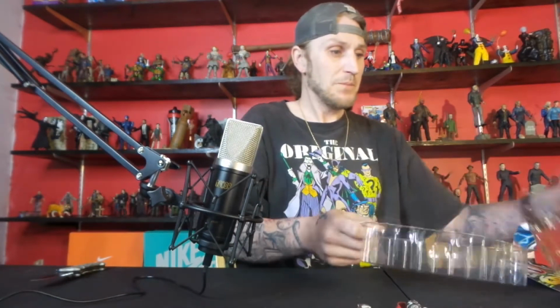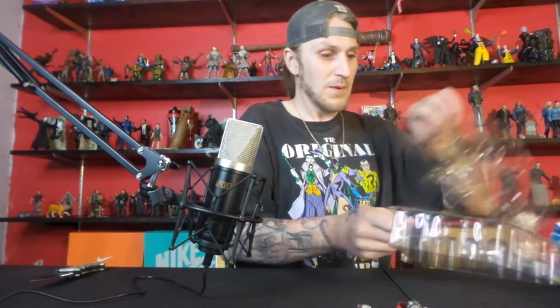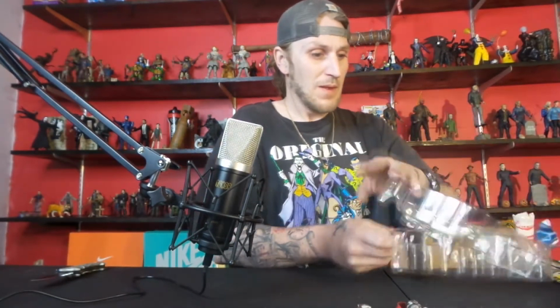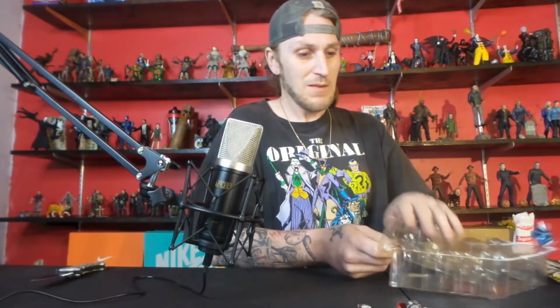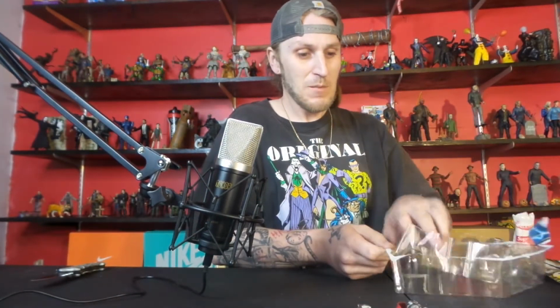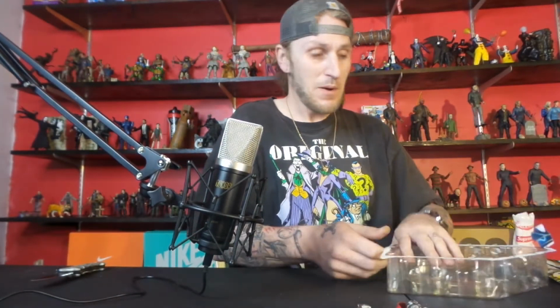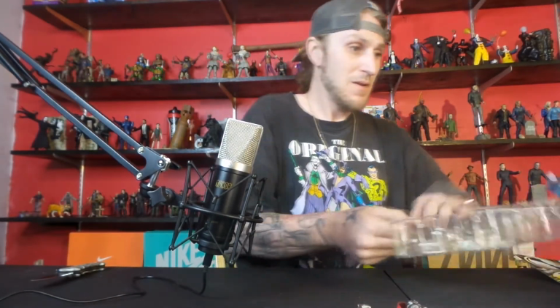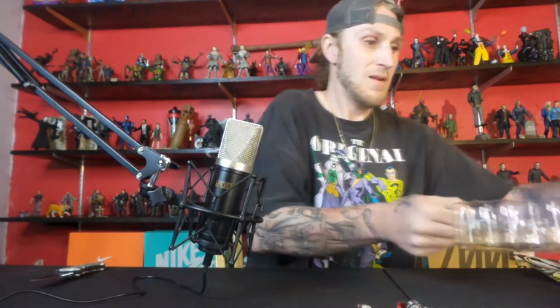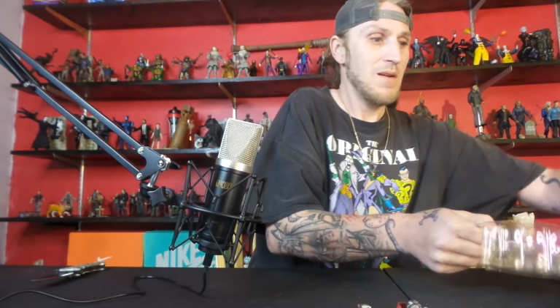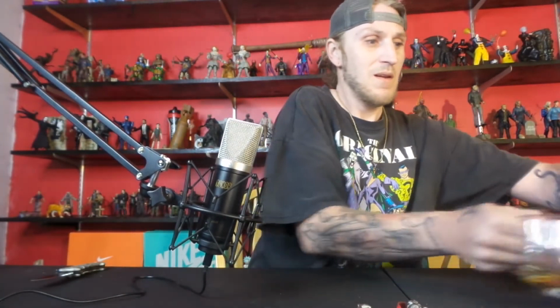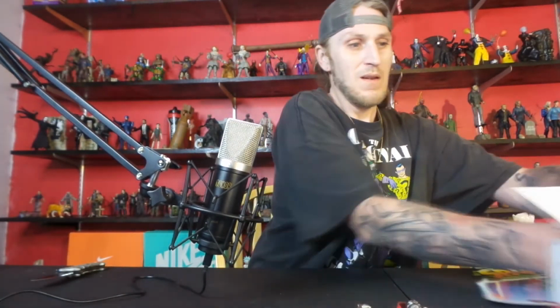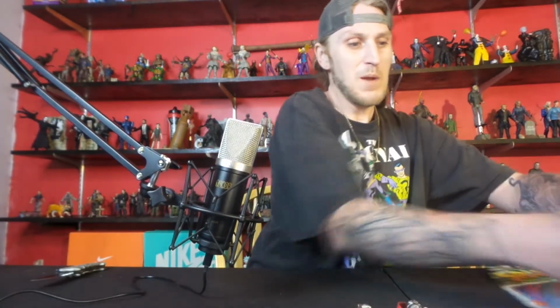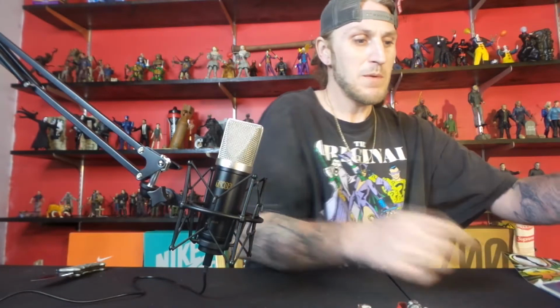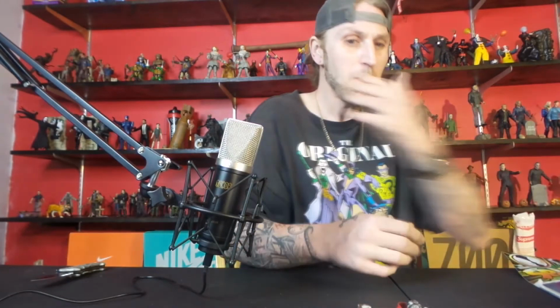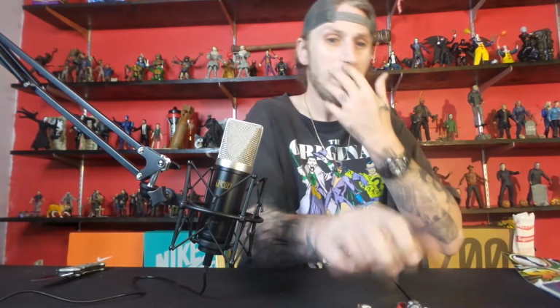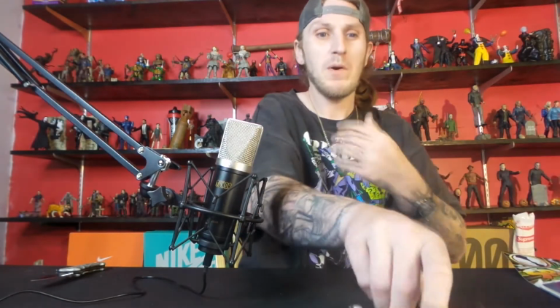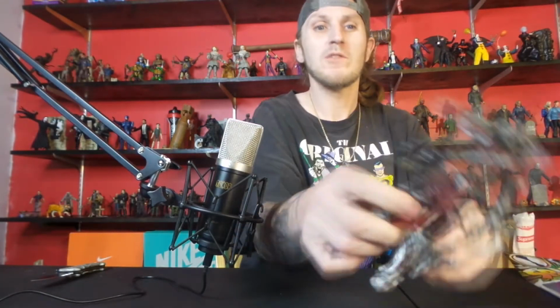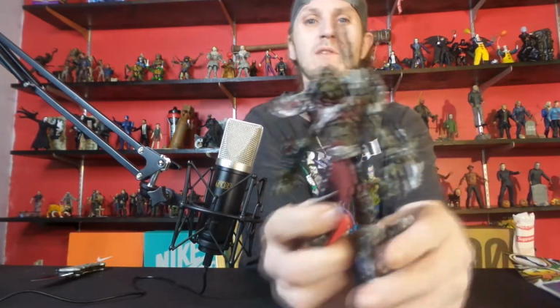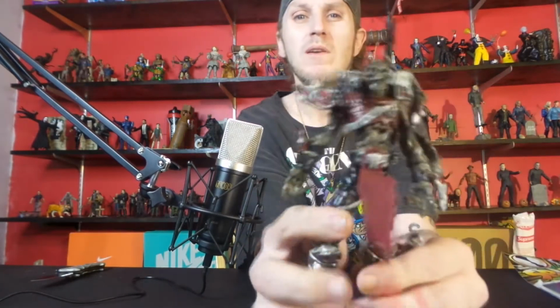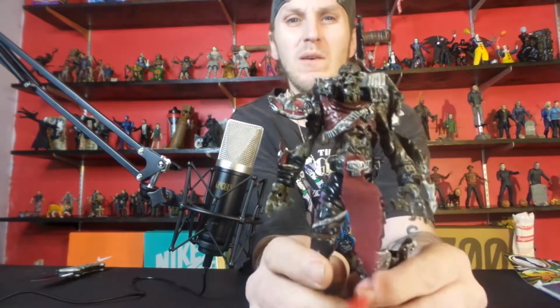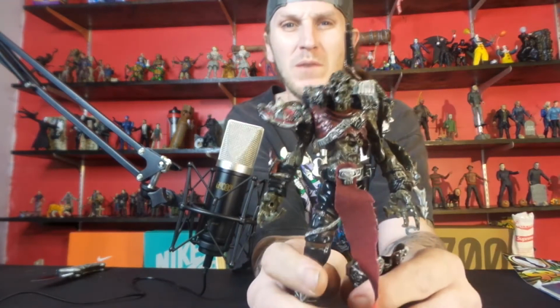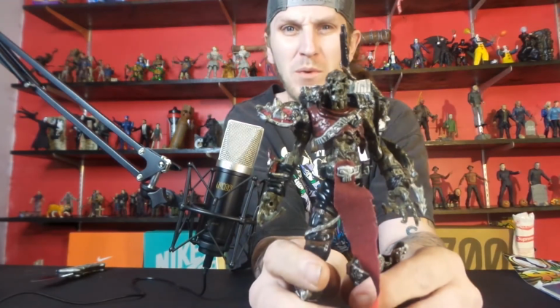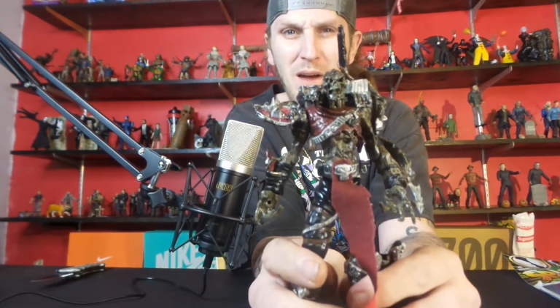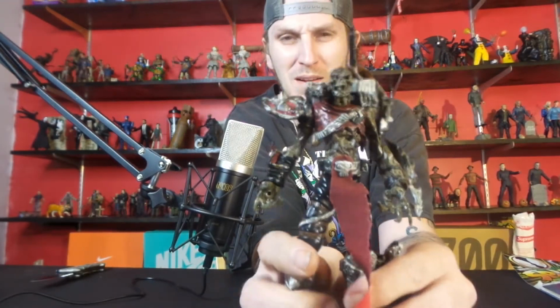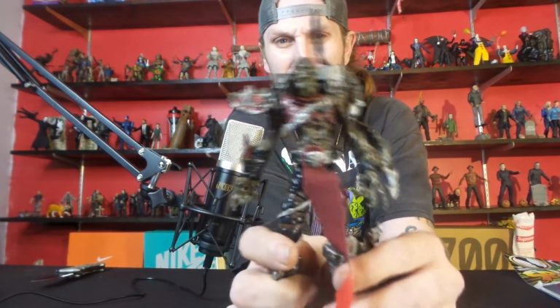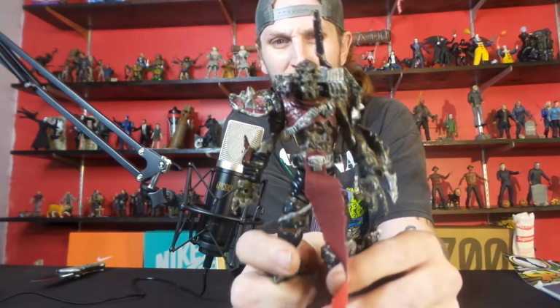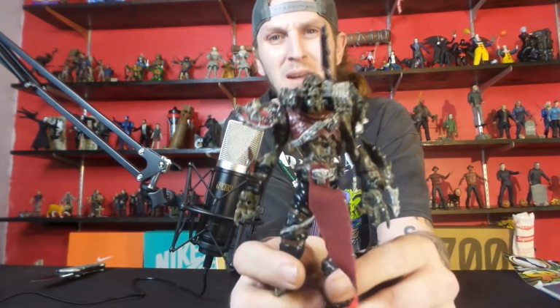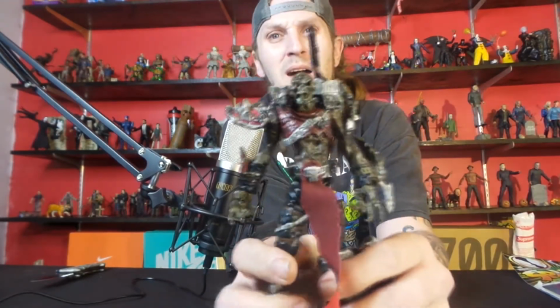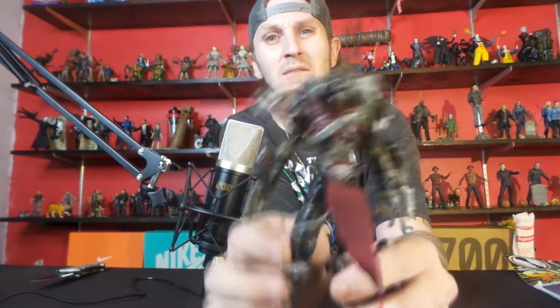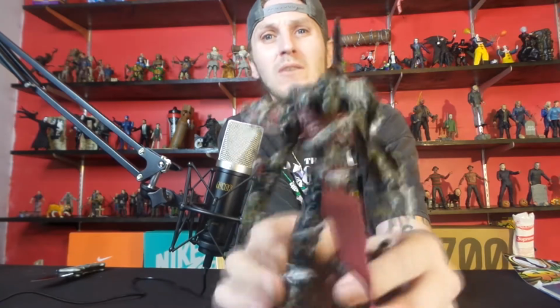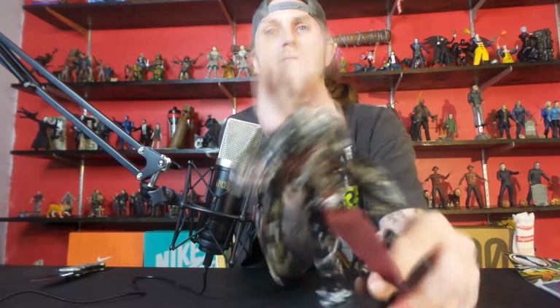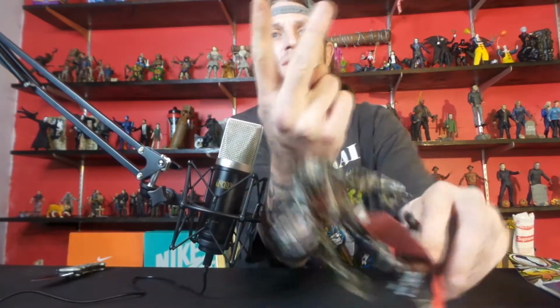Well, that's the Zombie Spawn, made by McFarlane. I hope y'all enjoyed this video, don't forget to press like and subscribe. I love y'all — deuces.